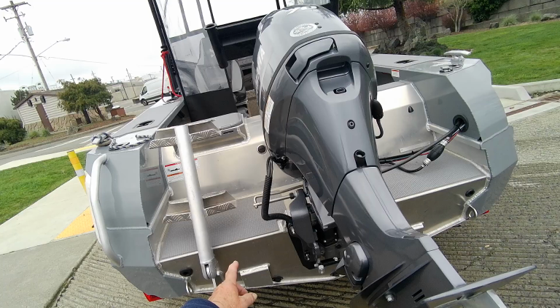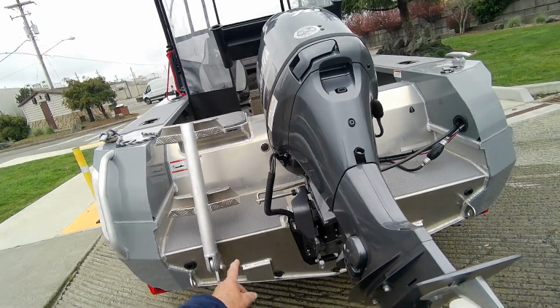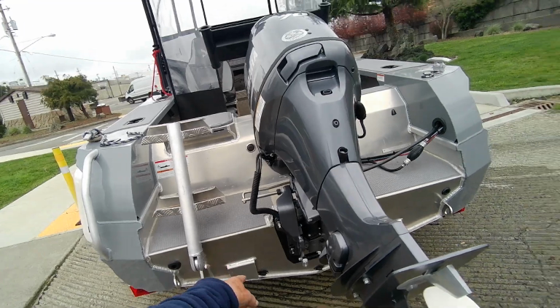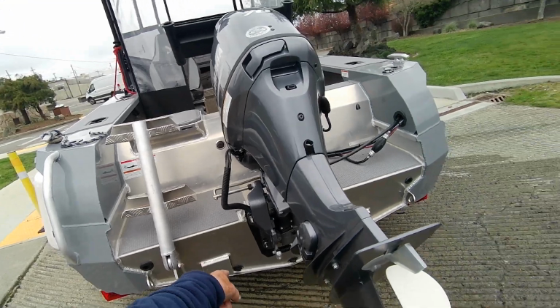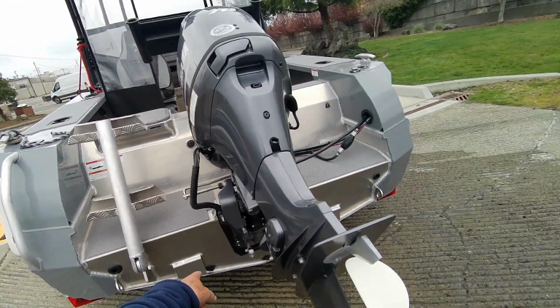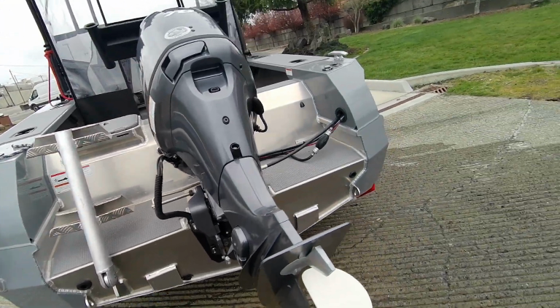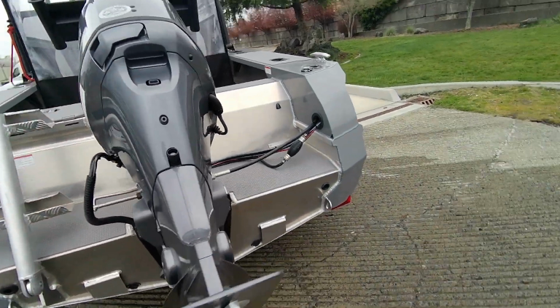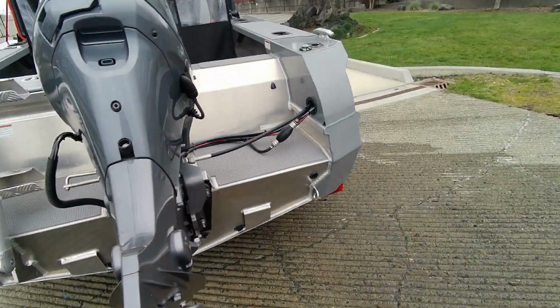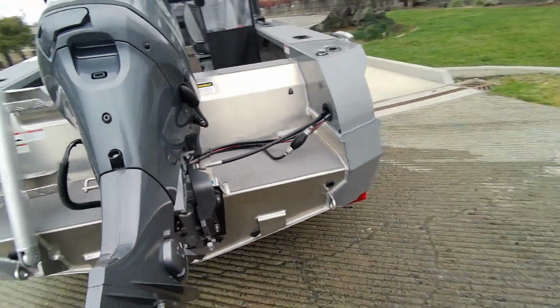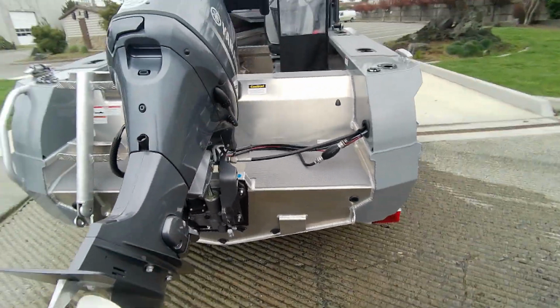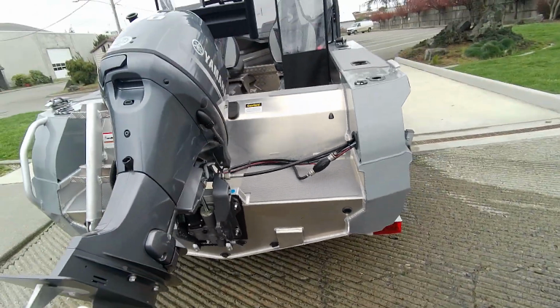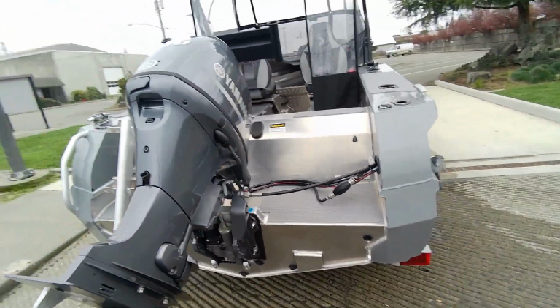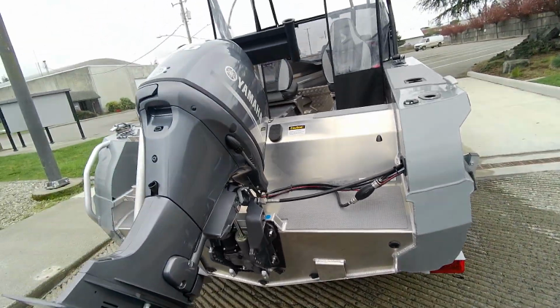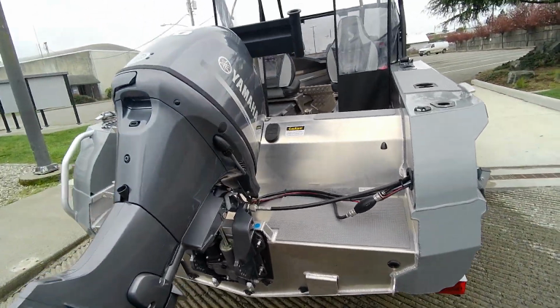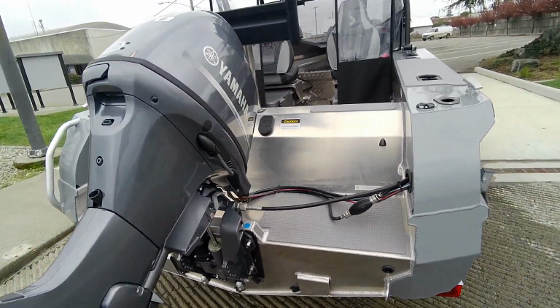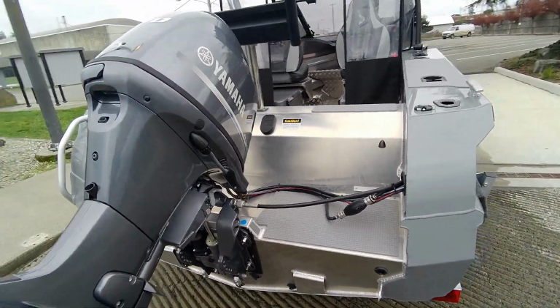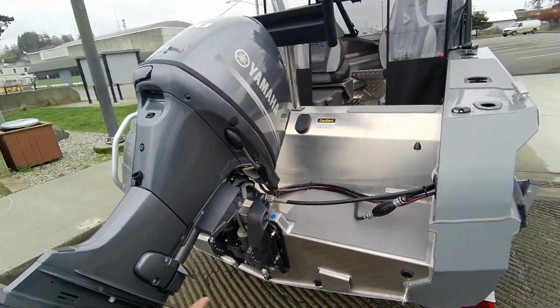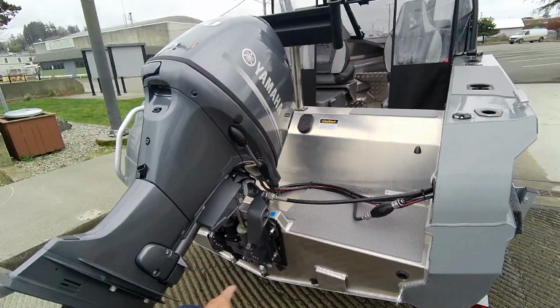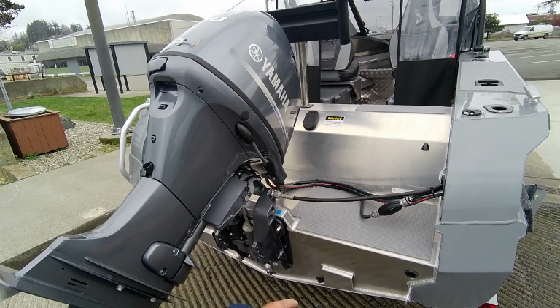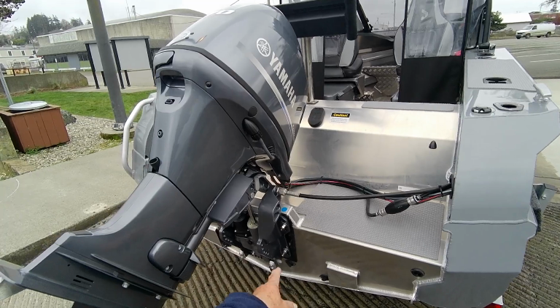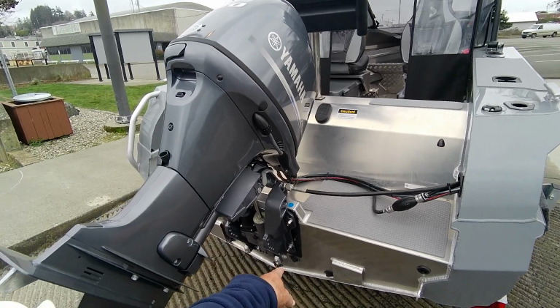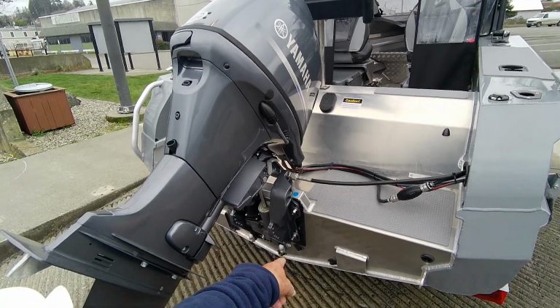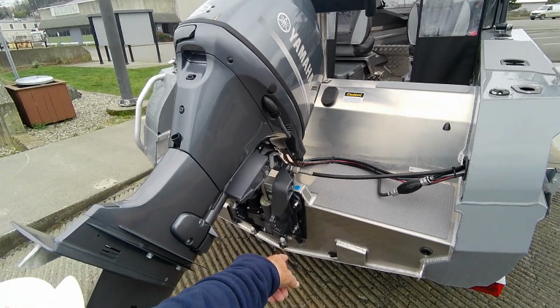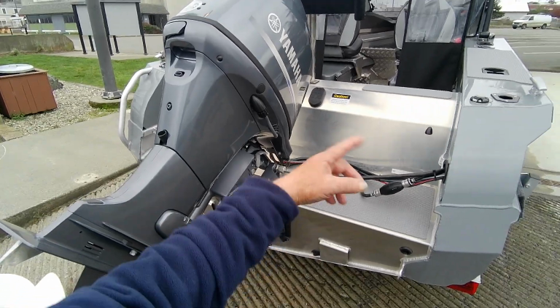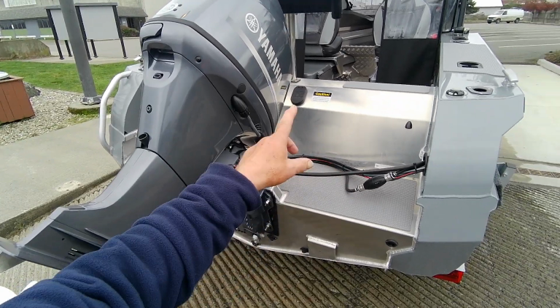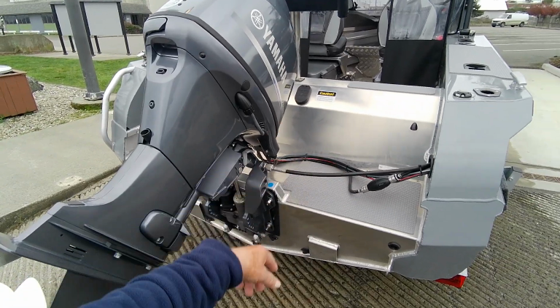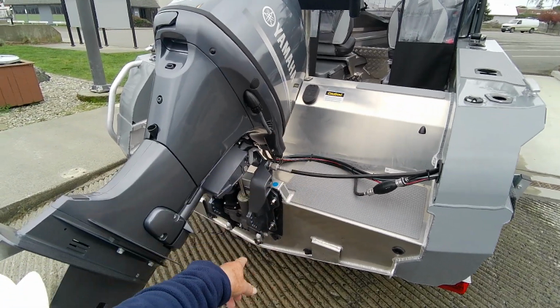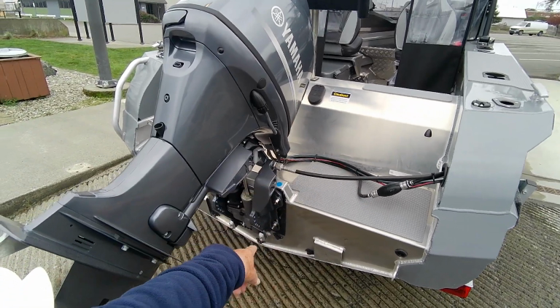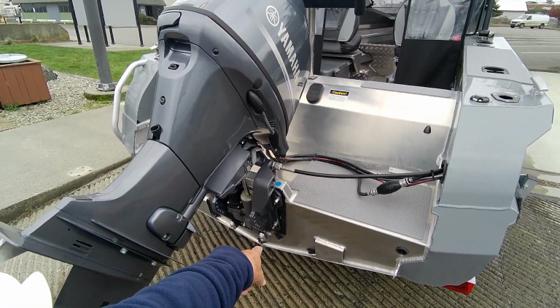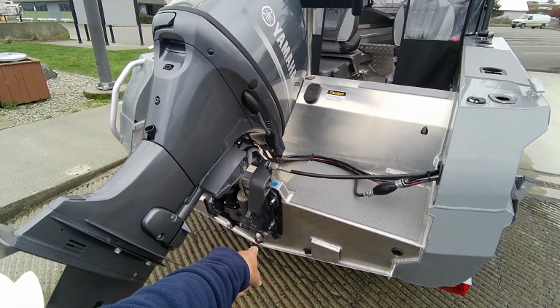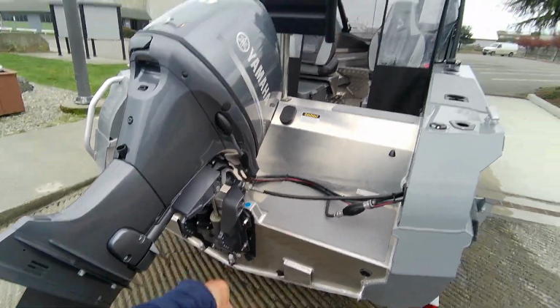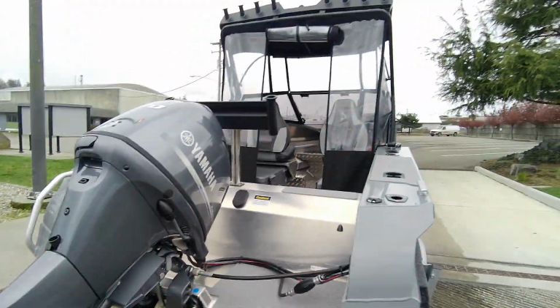You got your drain plug — that's for the chambers actually. Chamber, chamber — so it's a three-chambered boat. And then you got that one — that's for the deck.